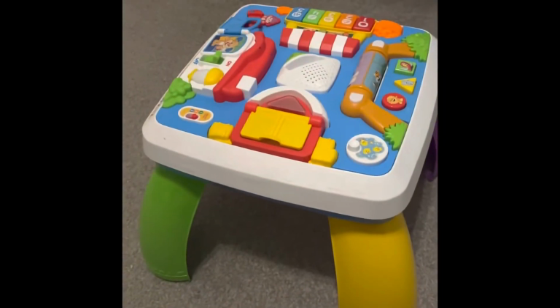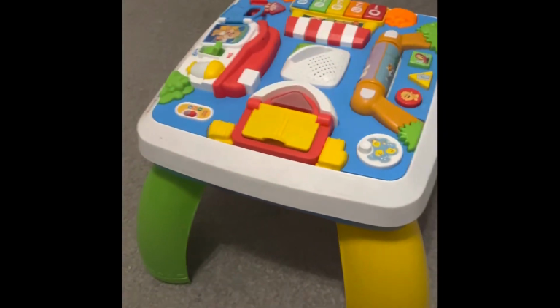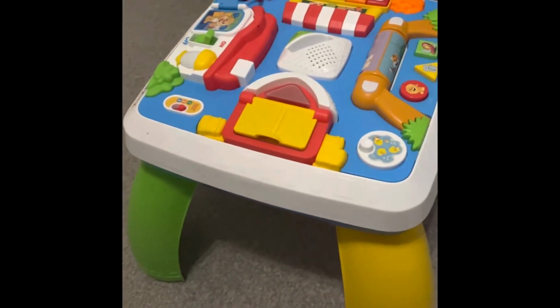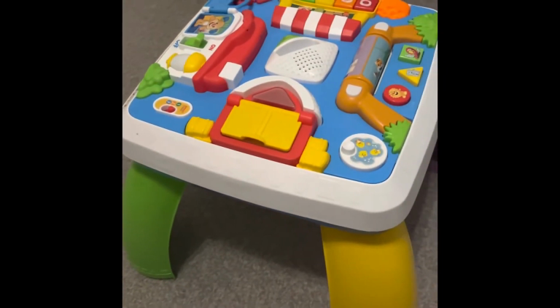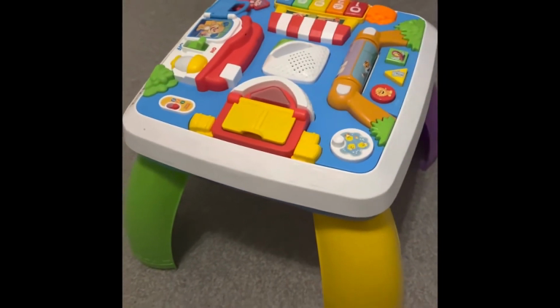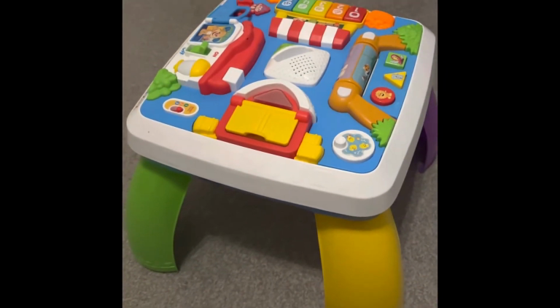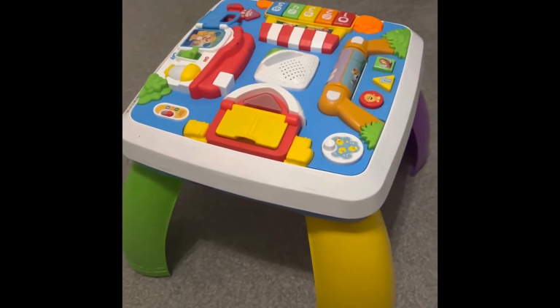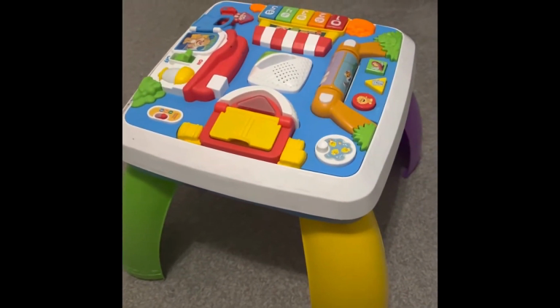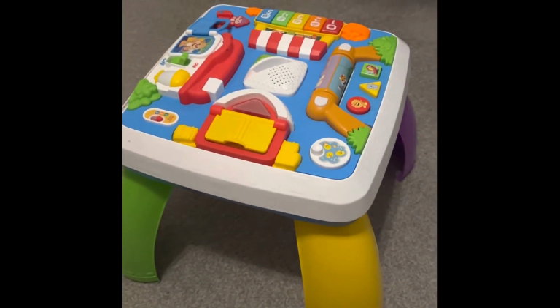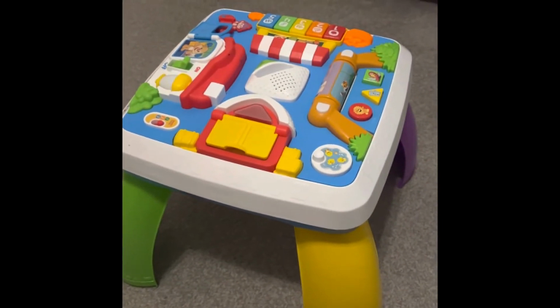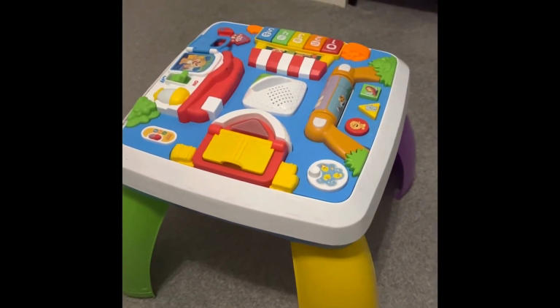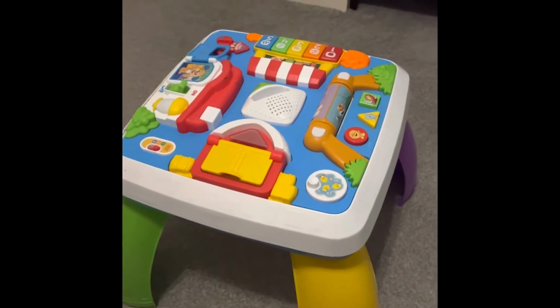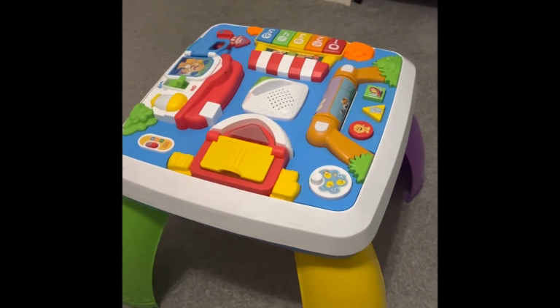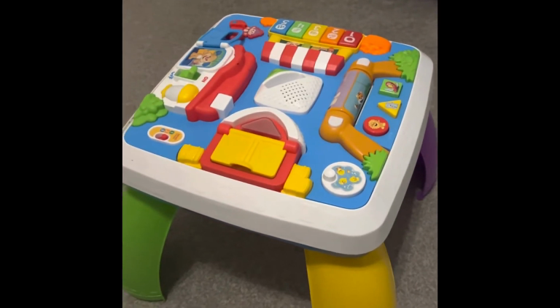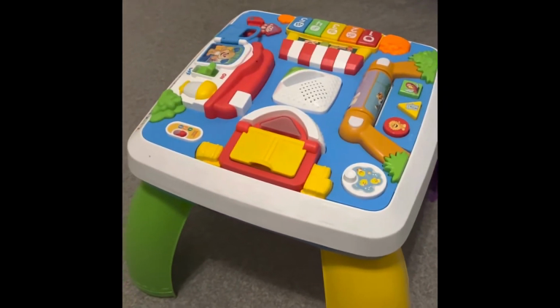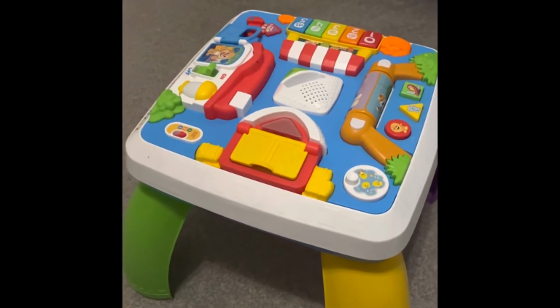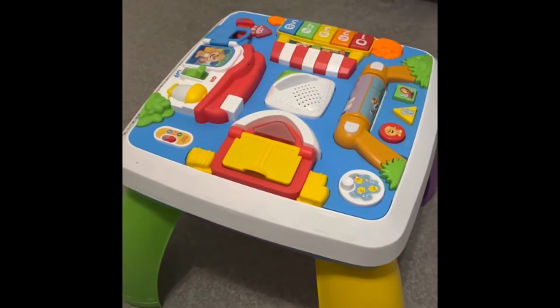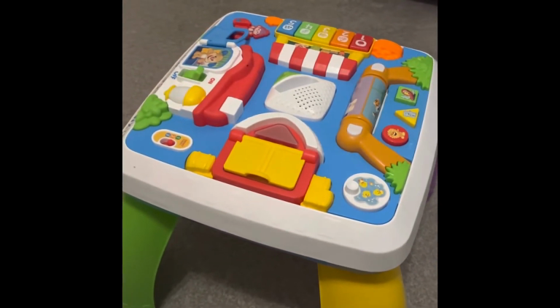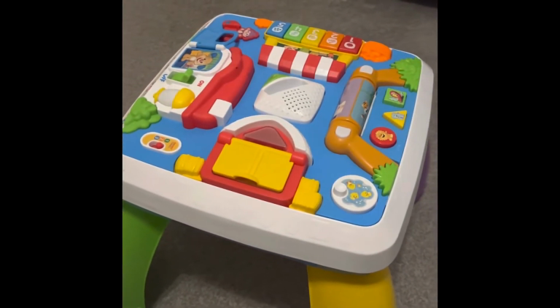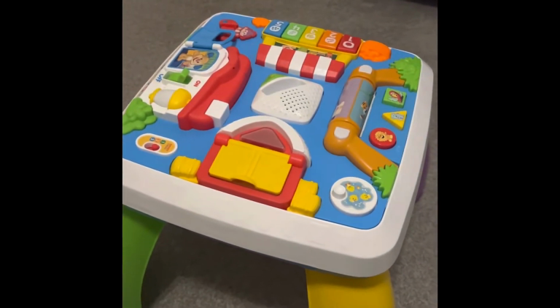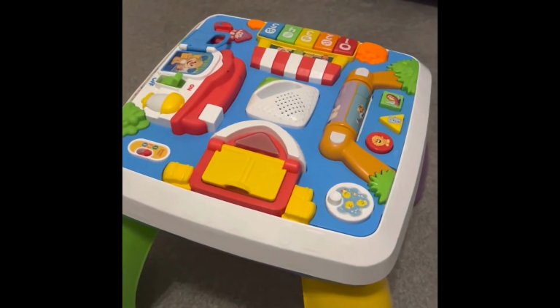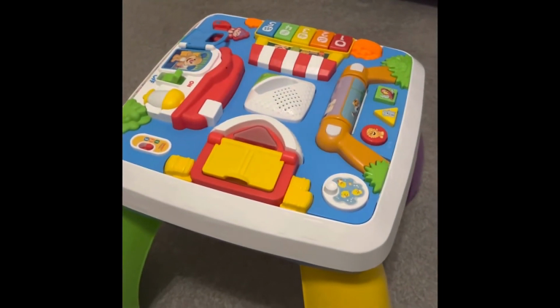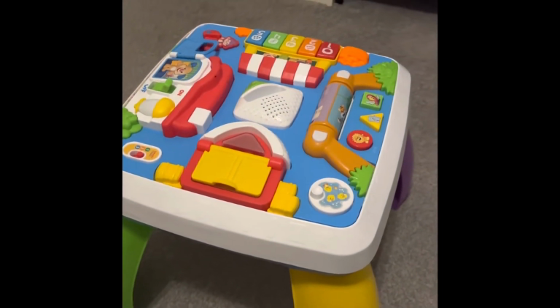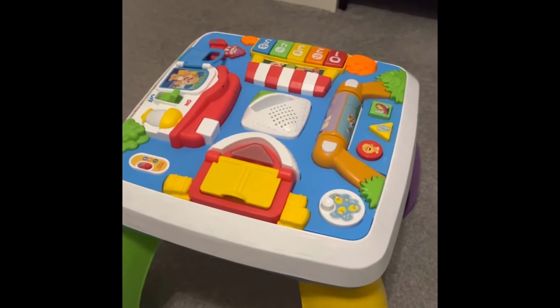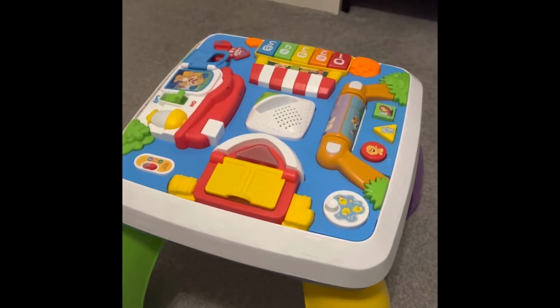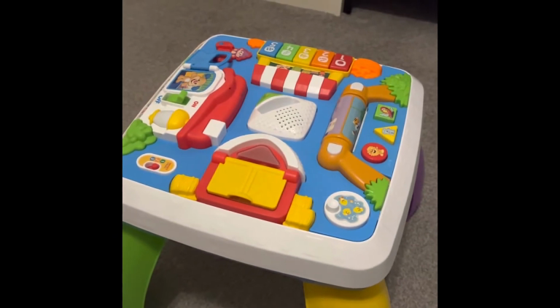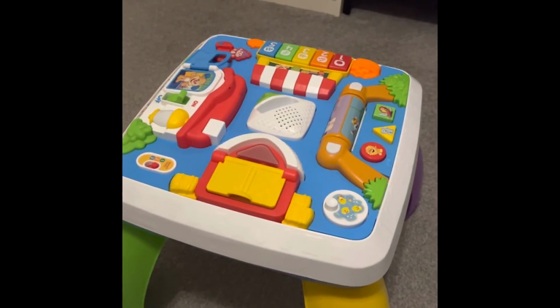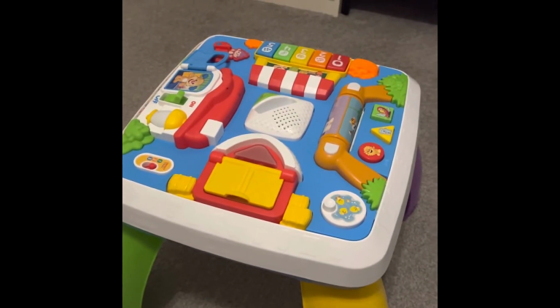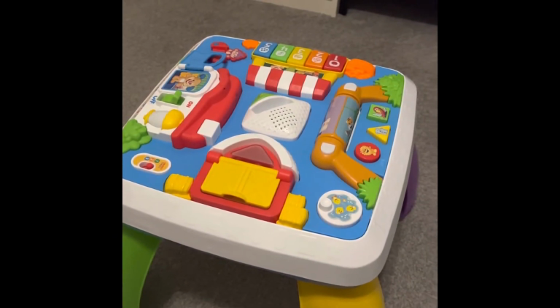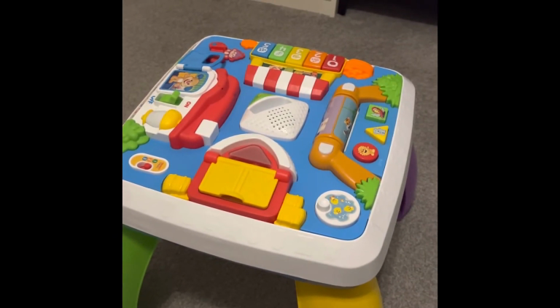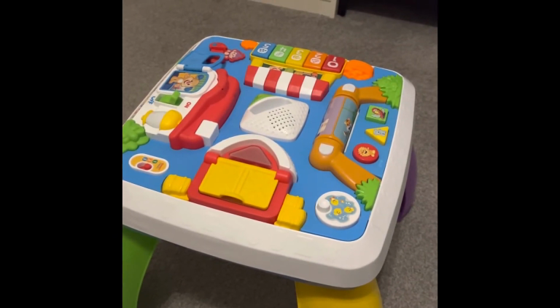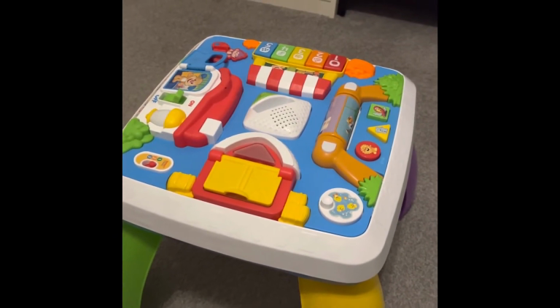Here's the product itself. Our child is now 19 months old and she absolutely loves this product. It has four sides and each side has a different area for her to play on.